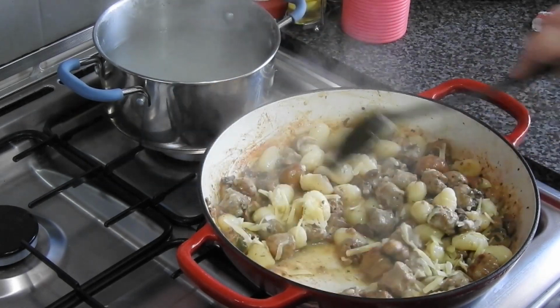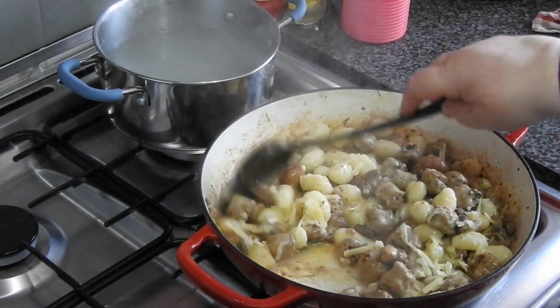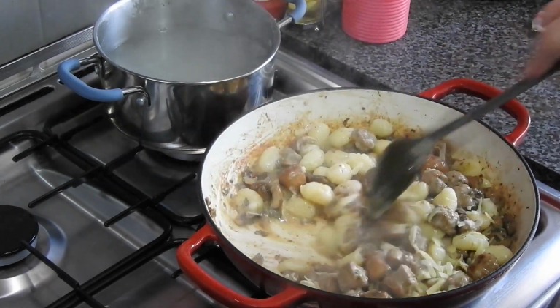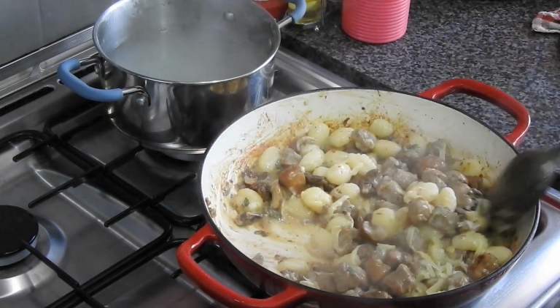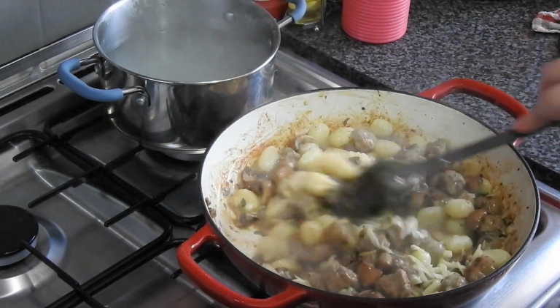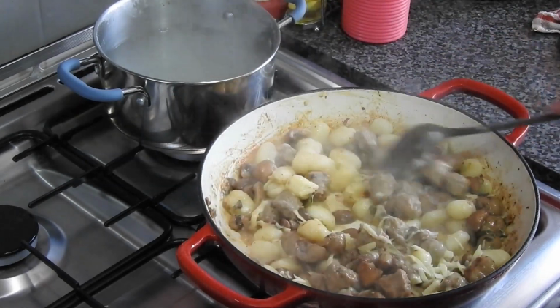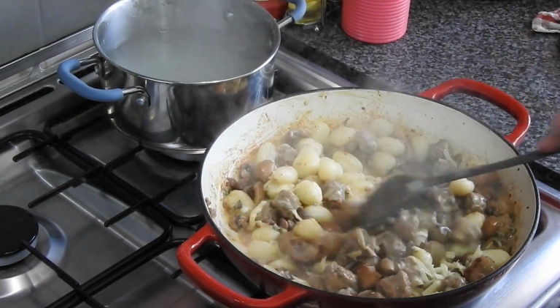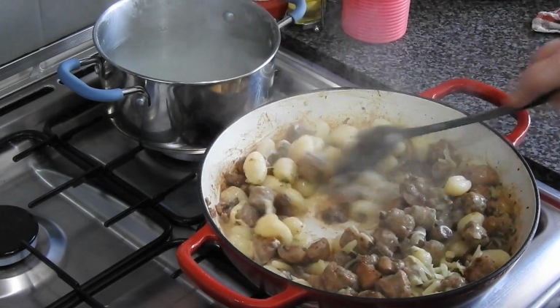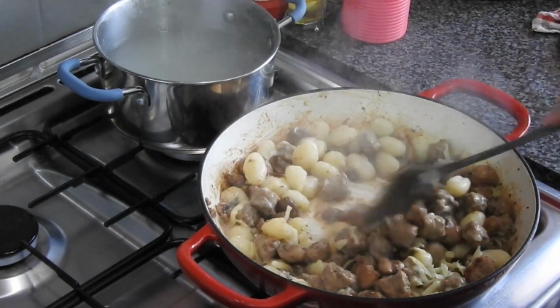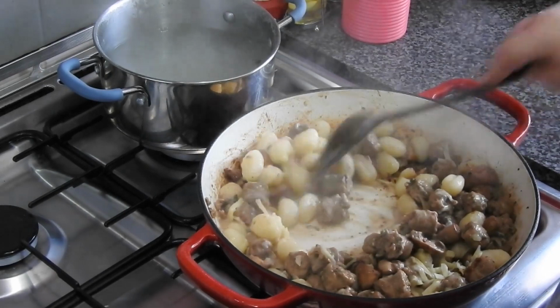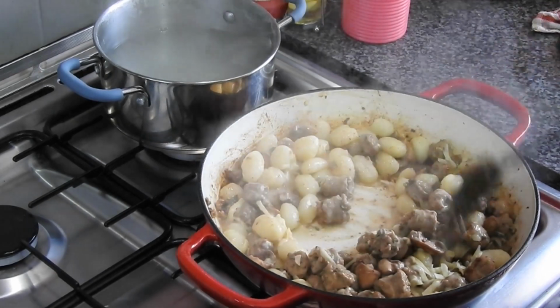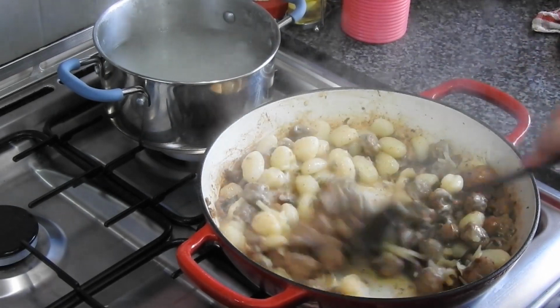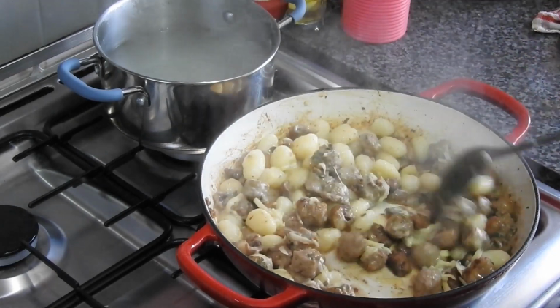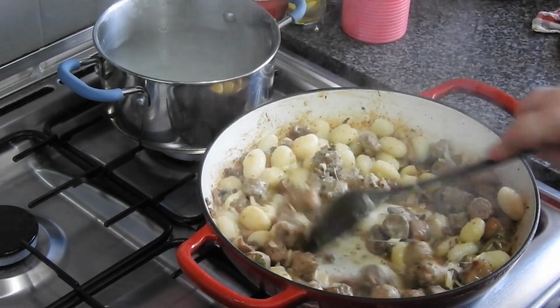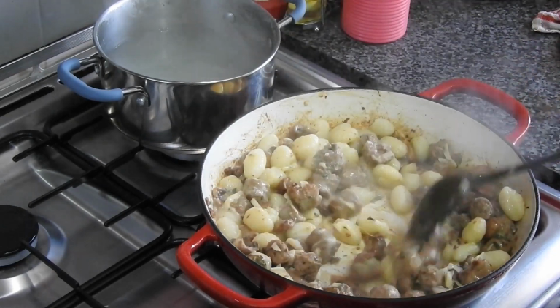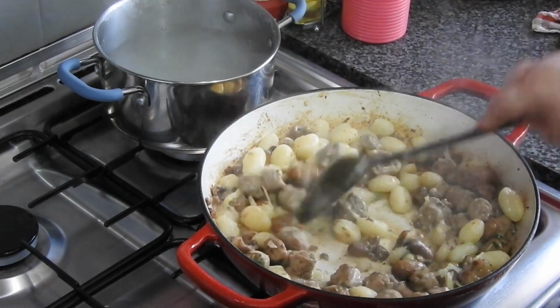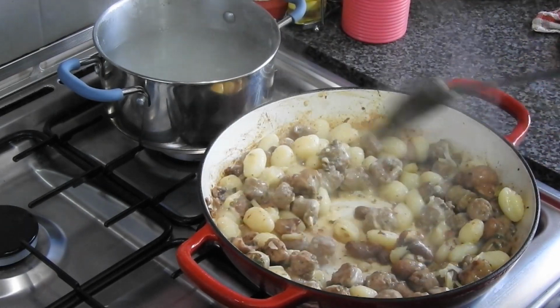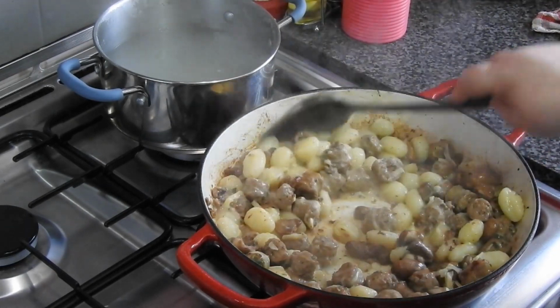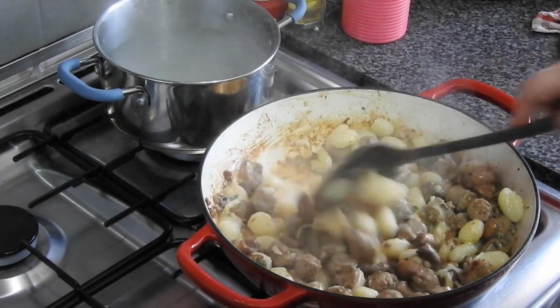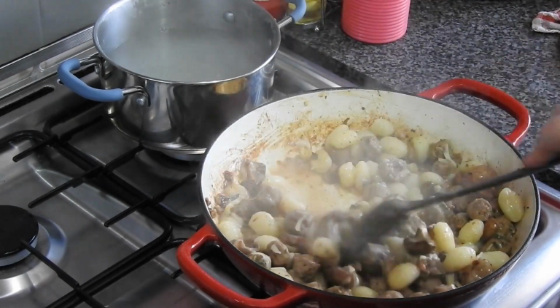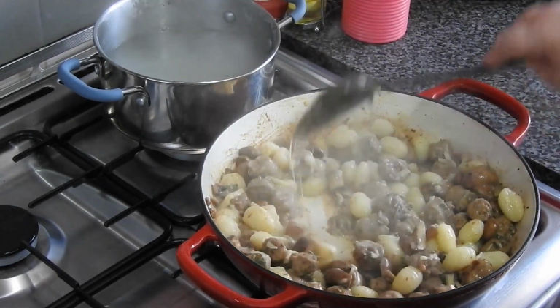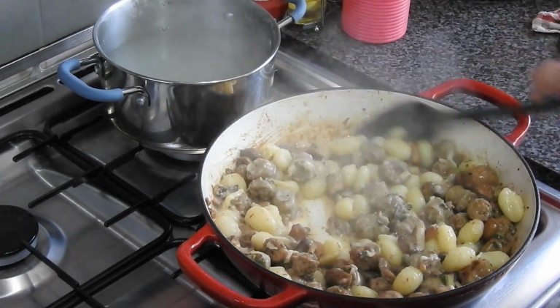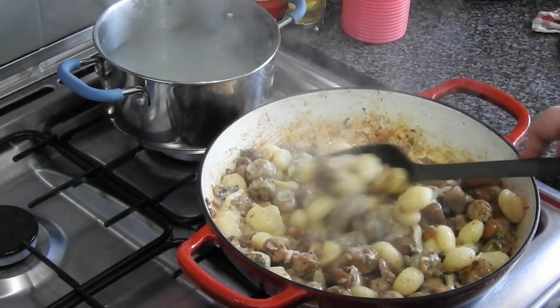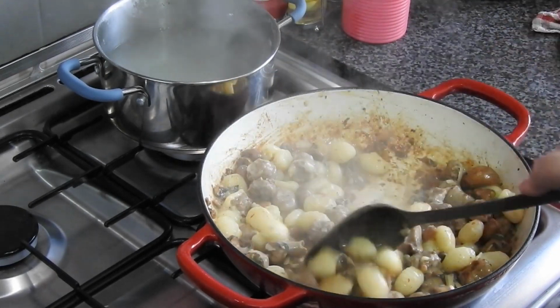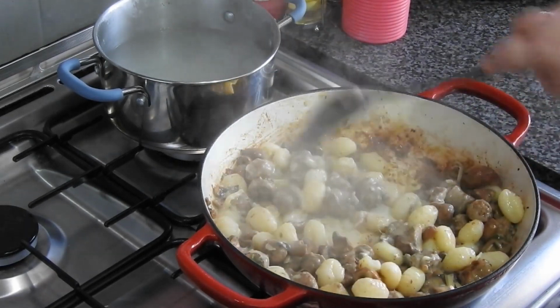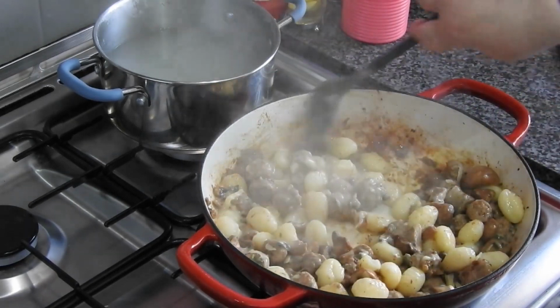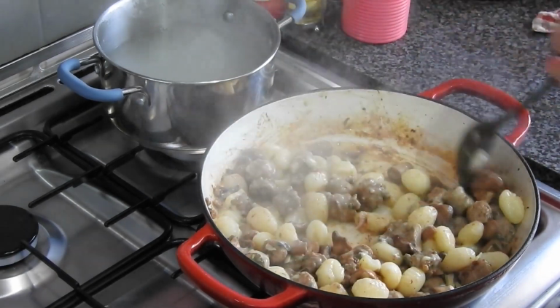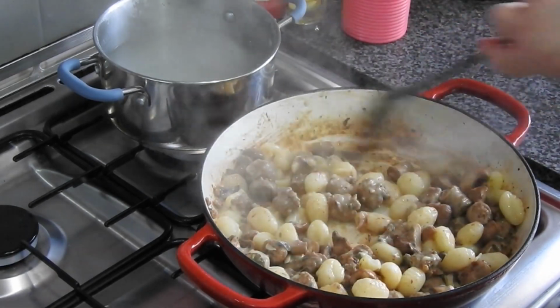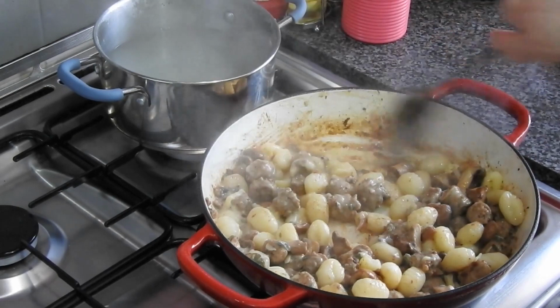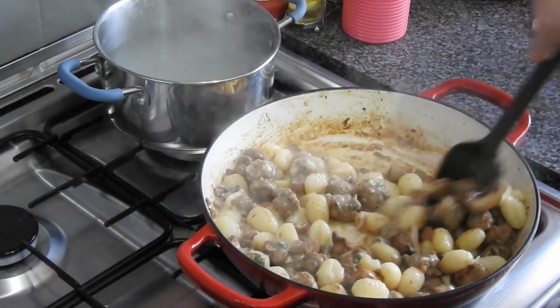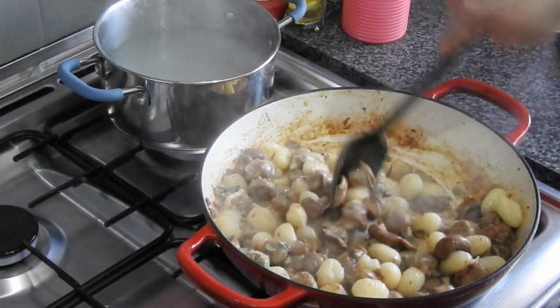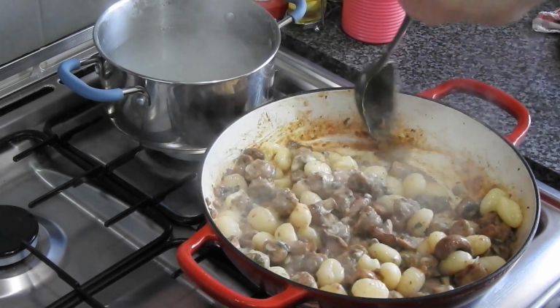Even I don't follow recipes to the letter. Never have — that's why I don't like strict recipes.